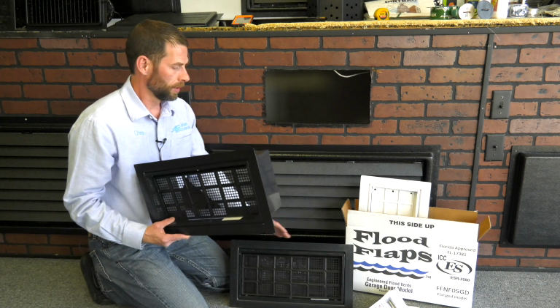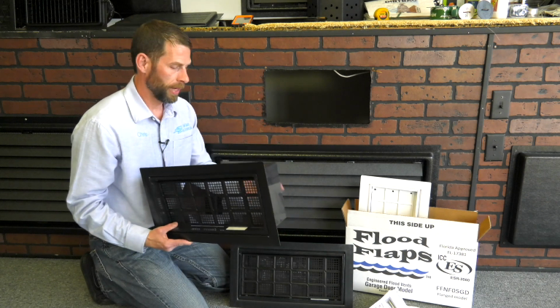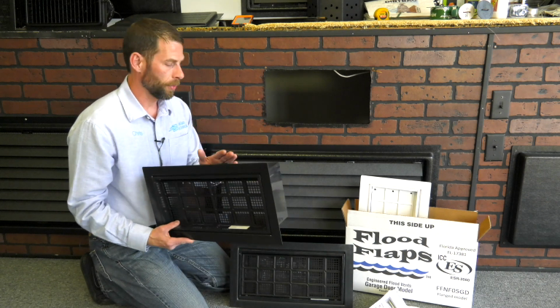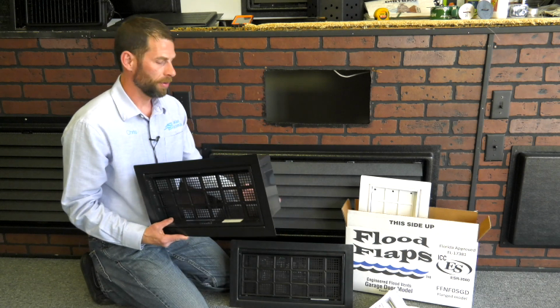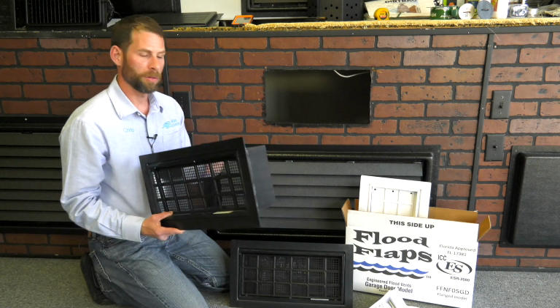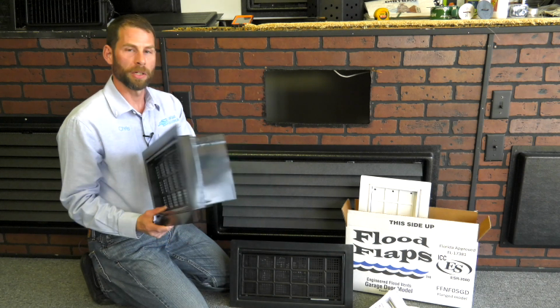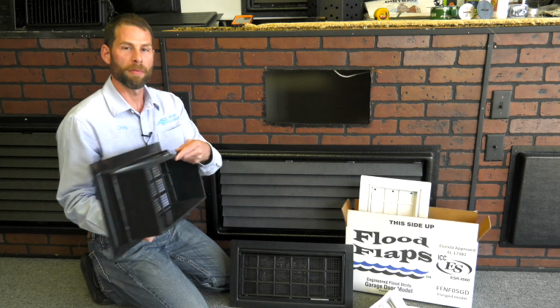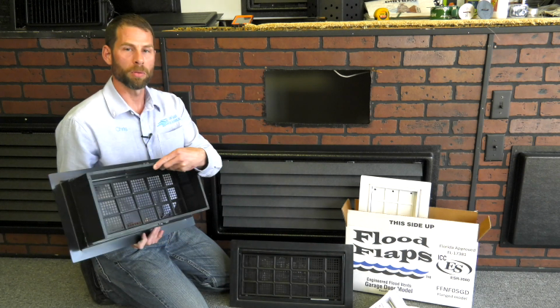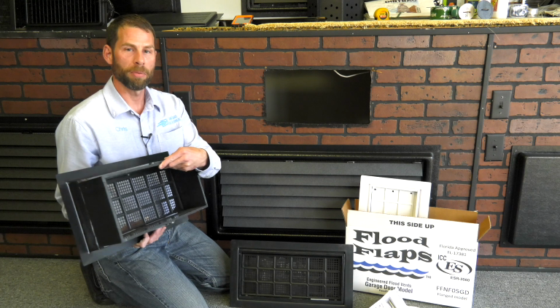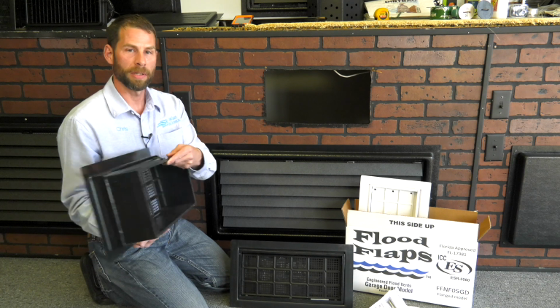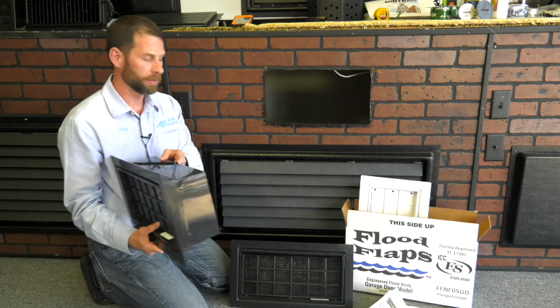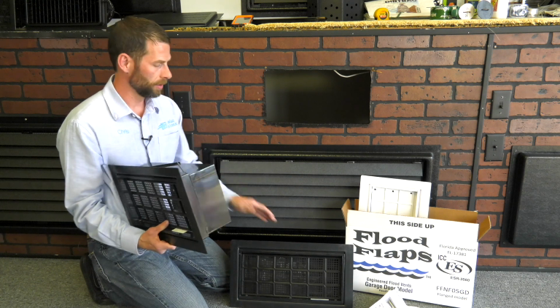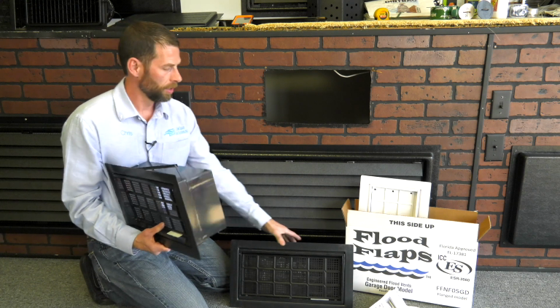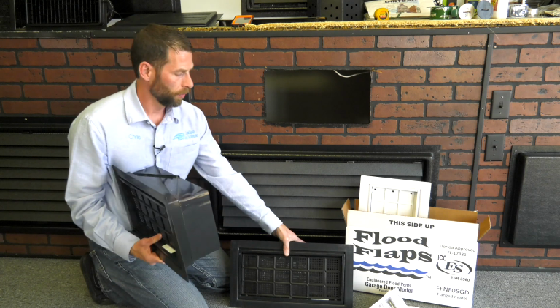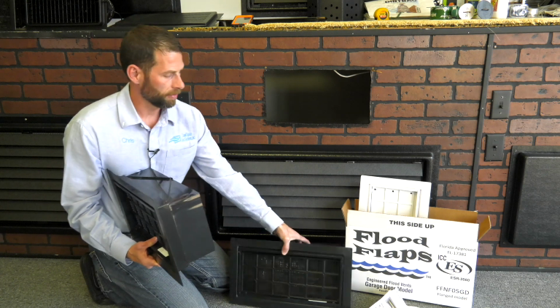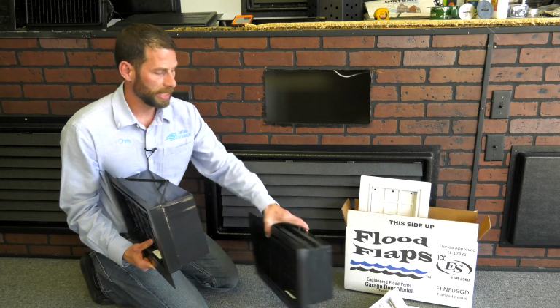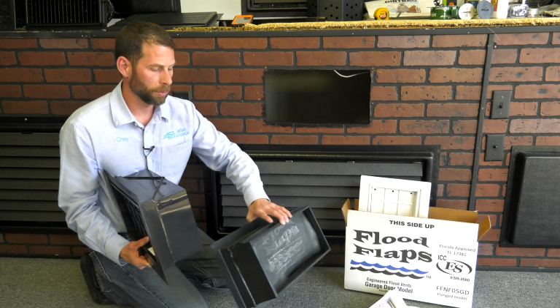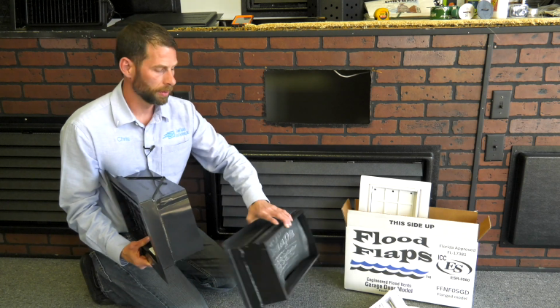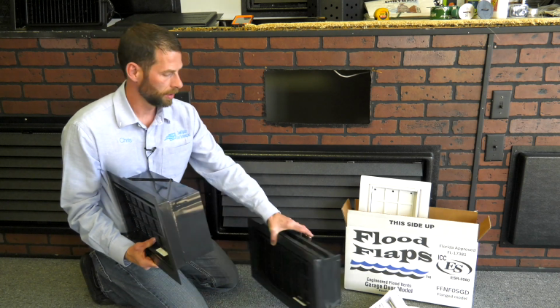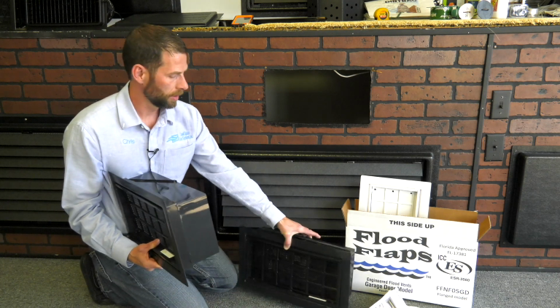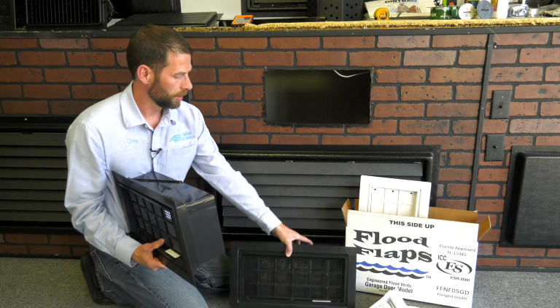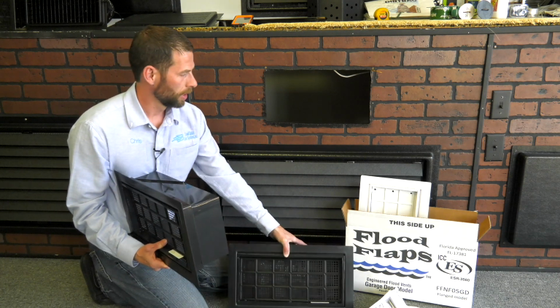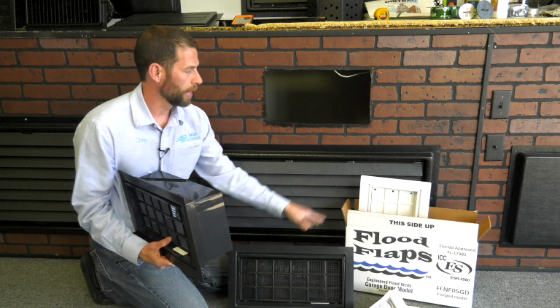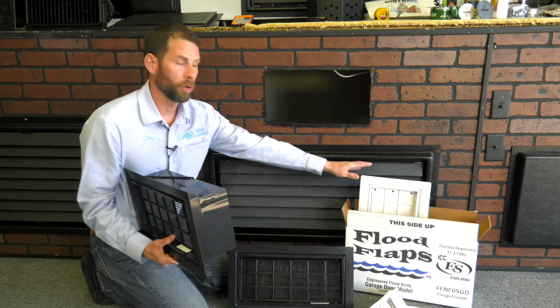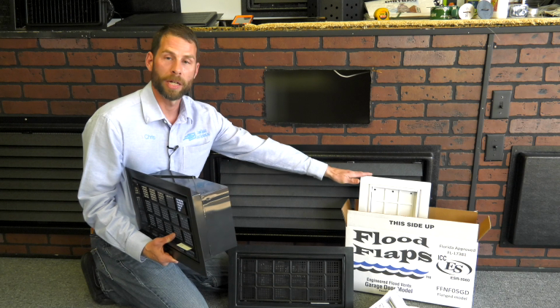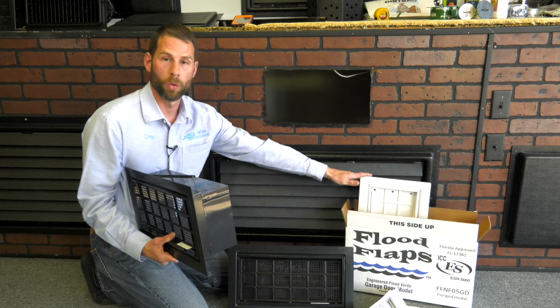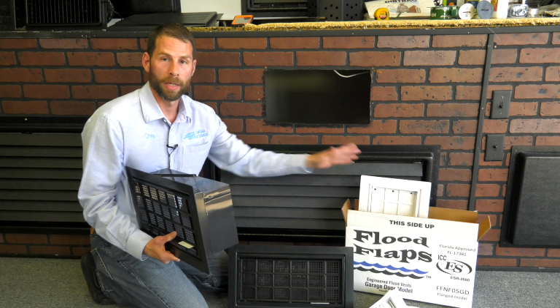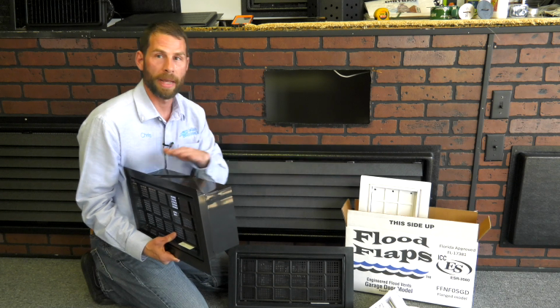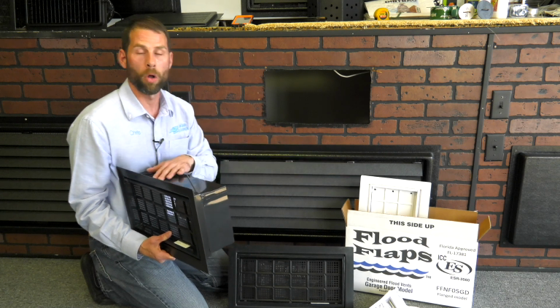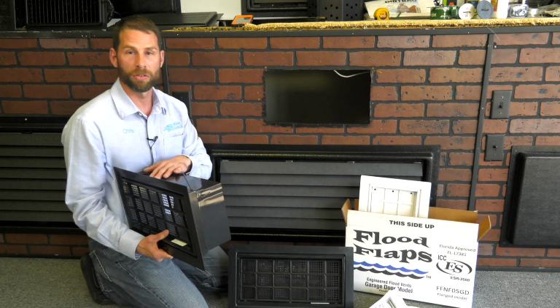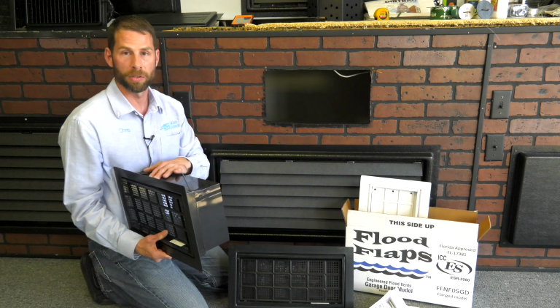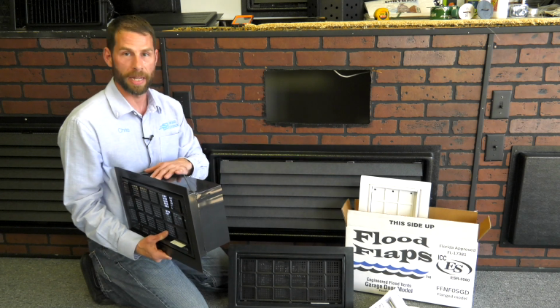We have three different models here. We have a multi-purpose, we have a sealed, and we have a garage door, and they all install the same.